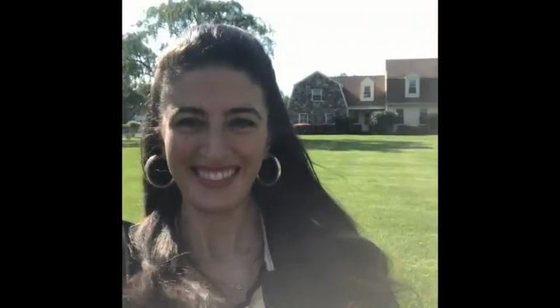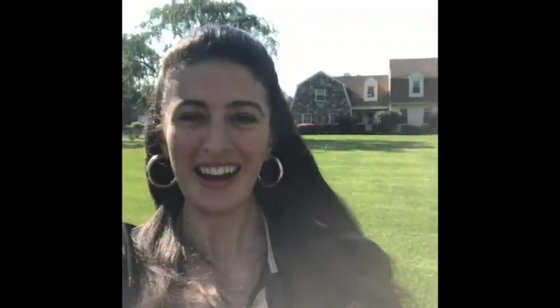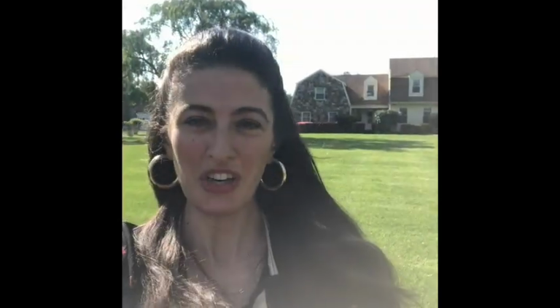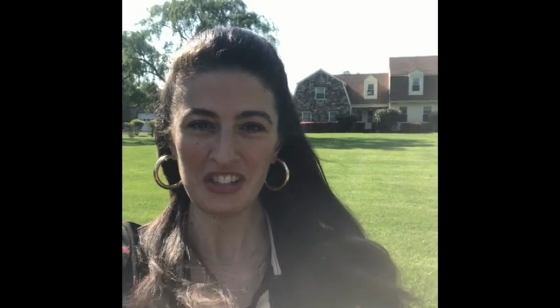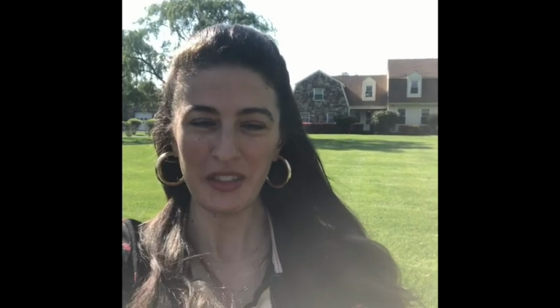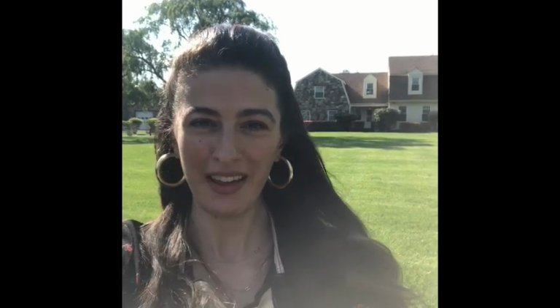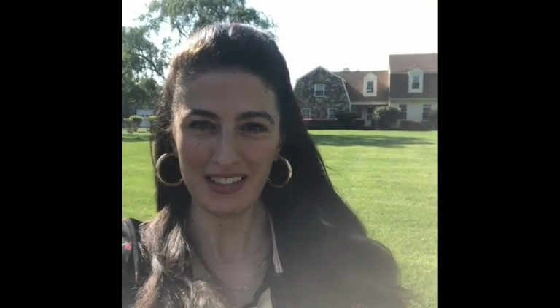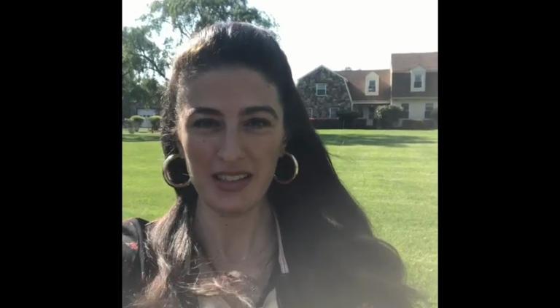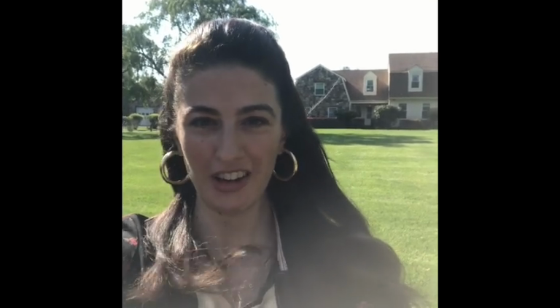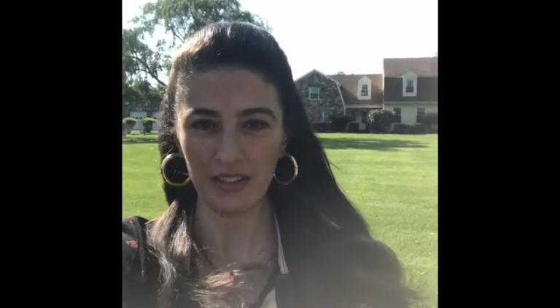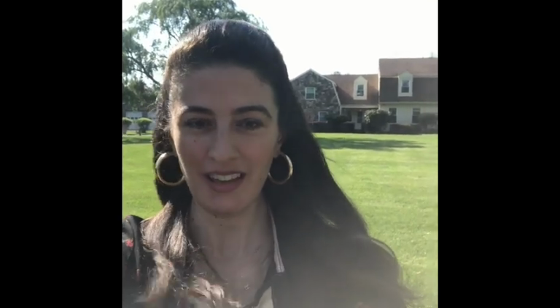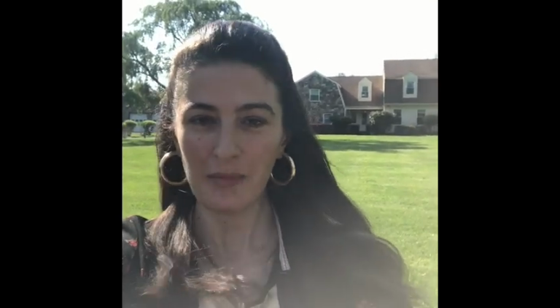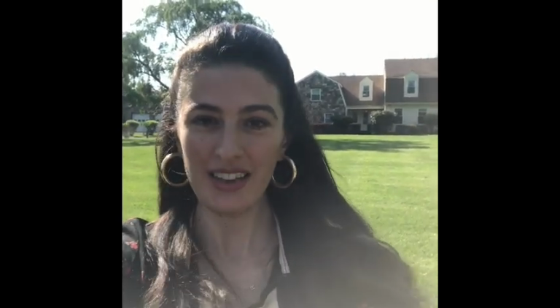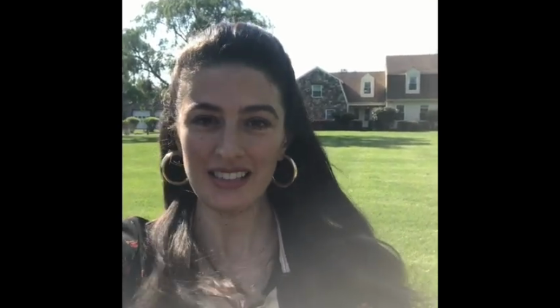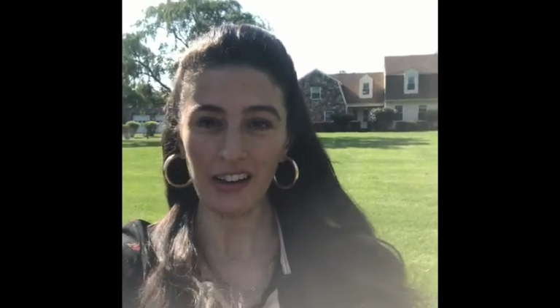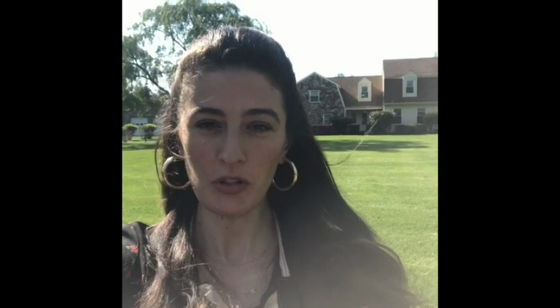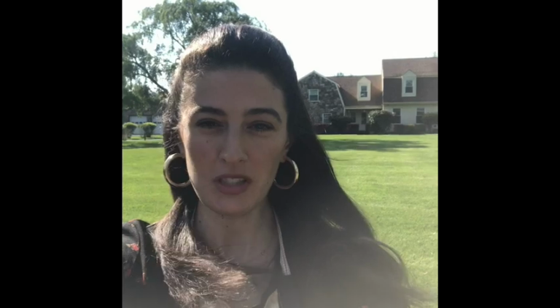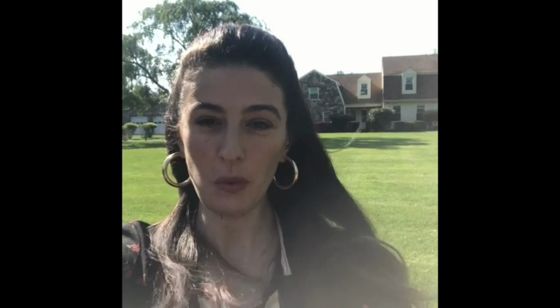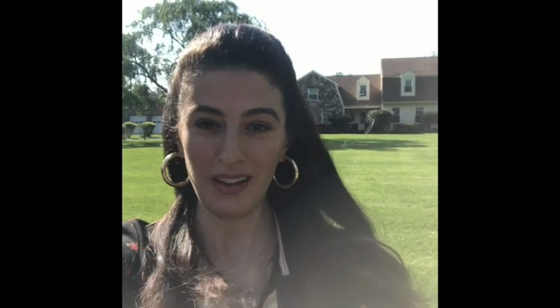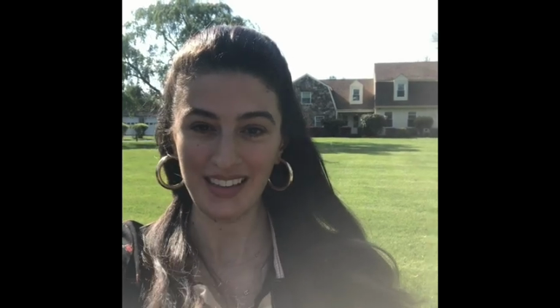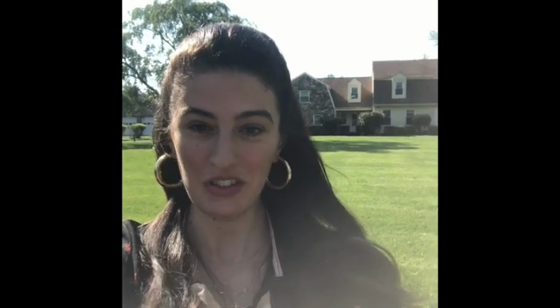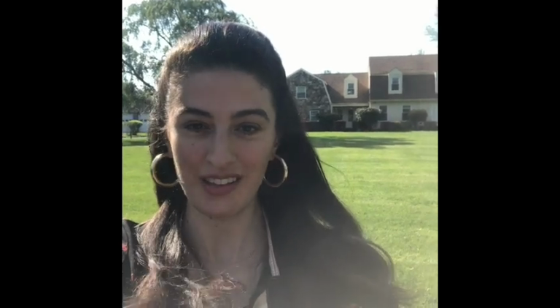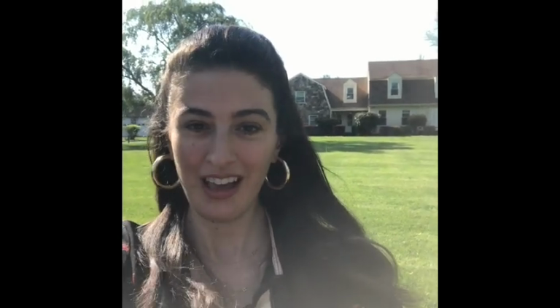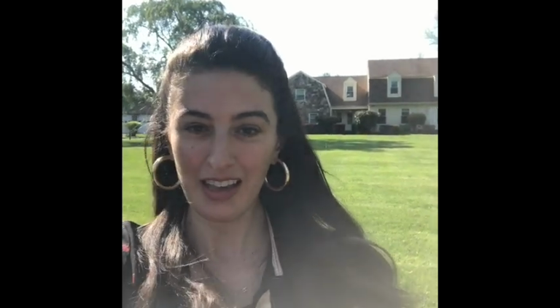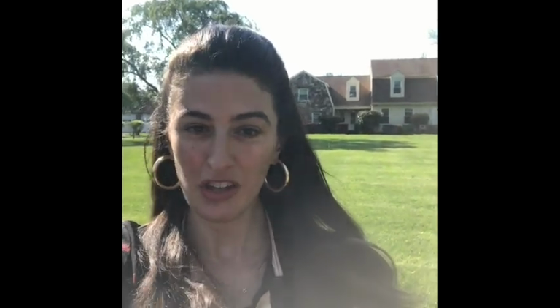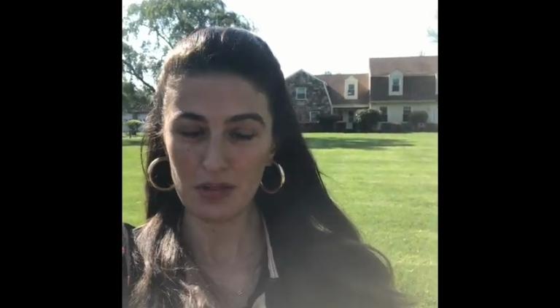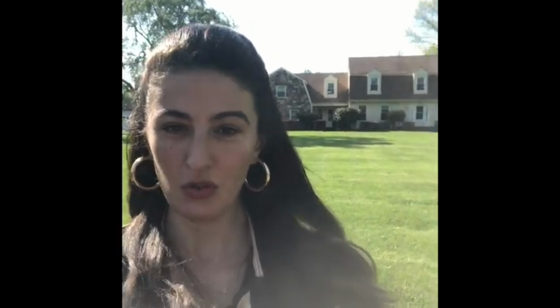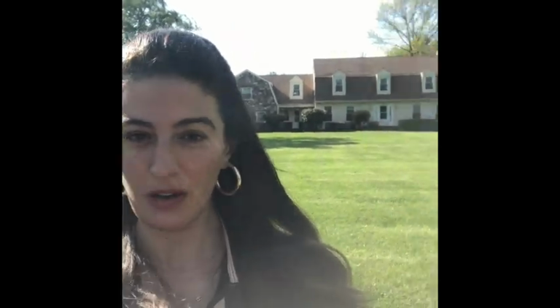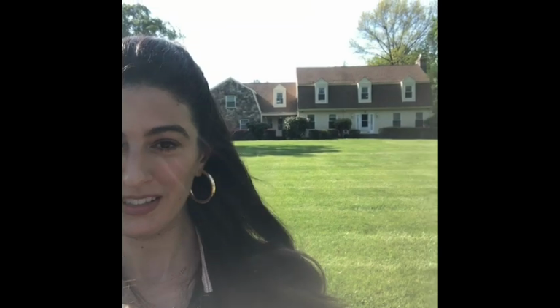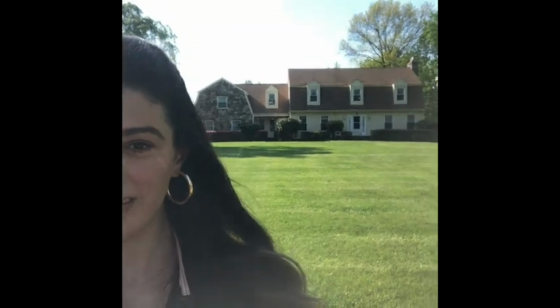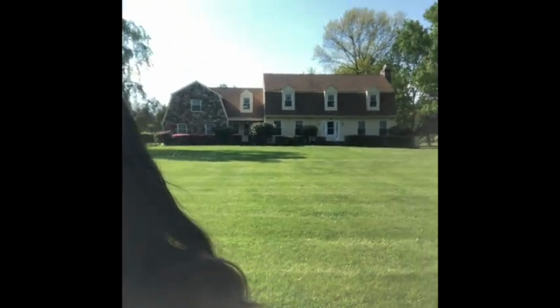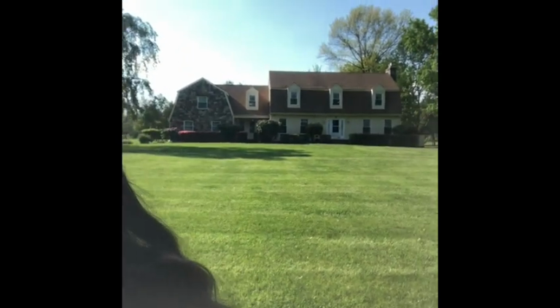Hi, I'm Cheryl Fitzgerald with Callaway Henderson Sotheby's International Realty. I'm here at 69 Harberton Woodsville Road in Pennington, New Jersey, and I am bringing you this beautiful house. You can see it right there.